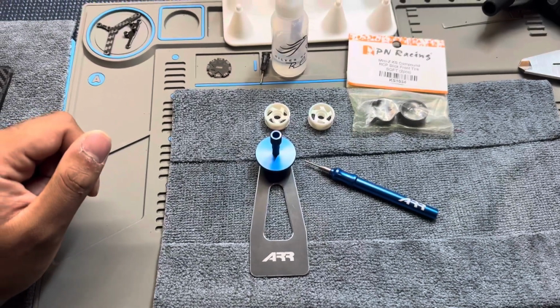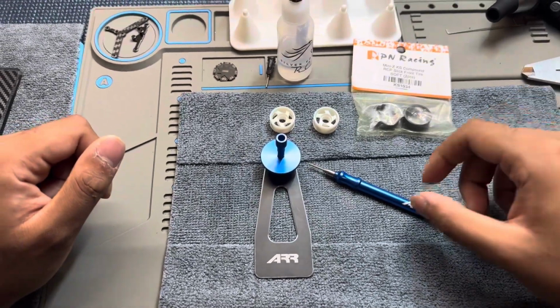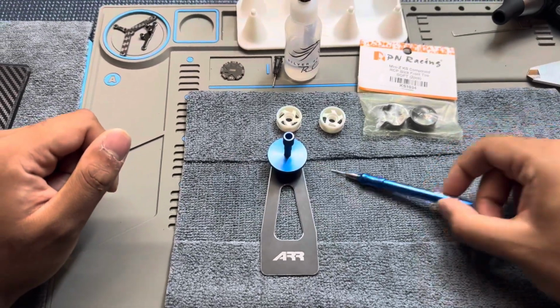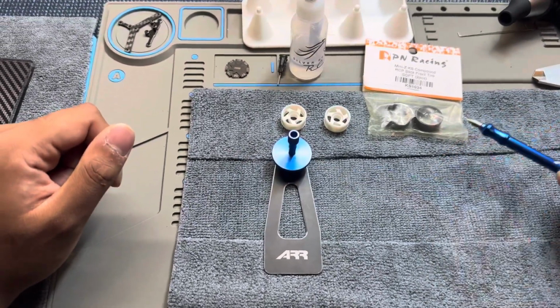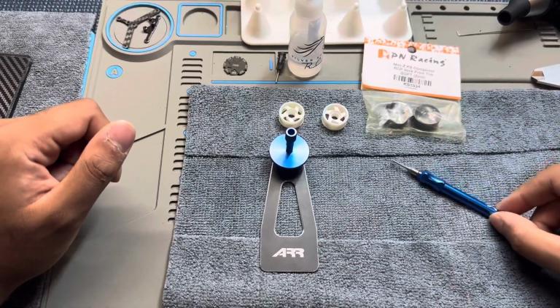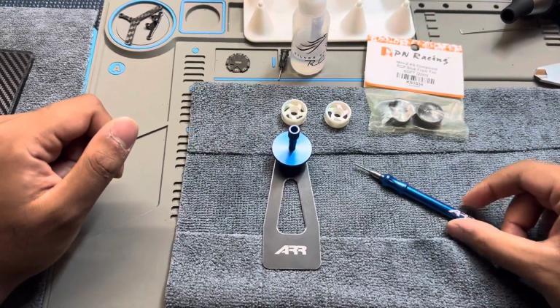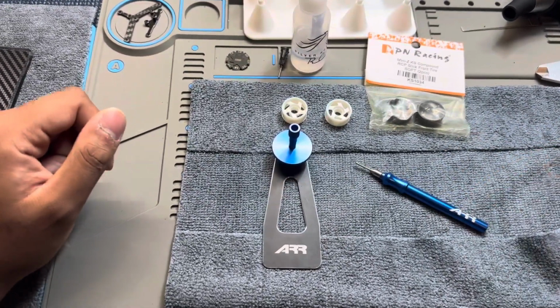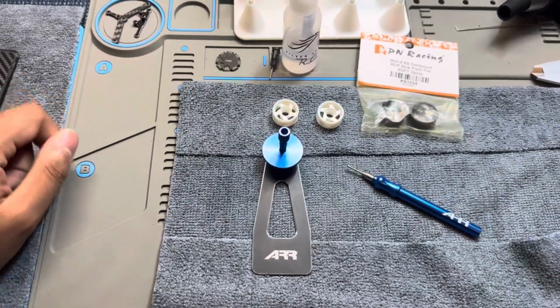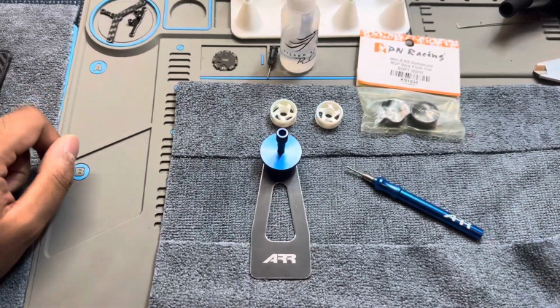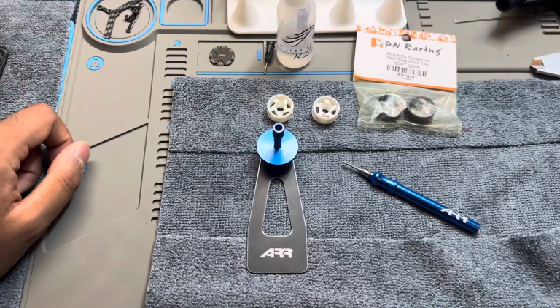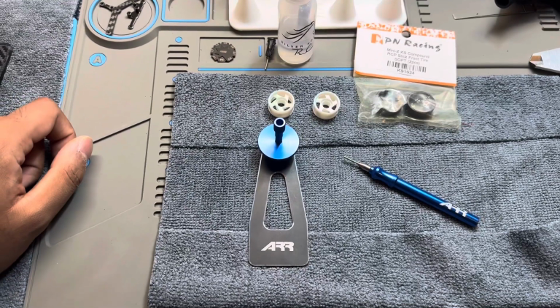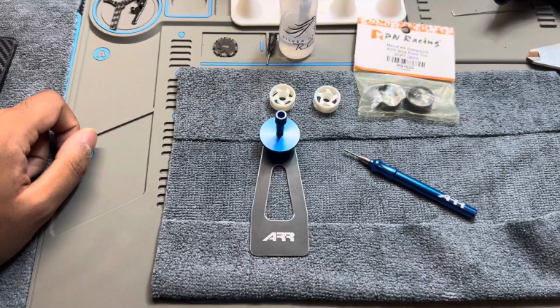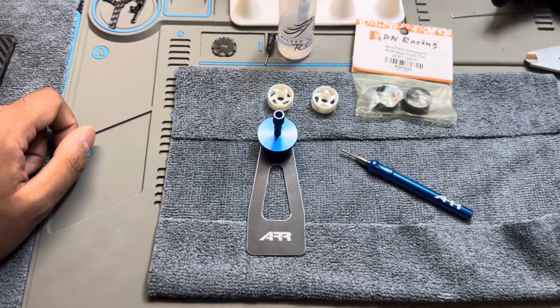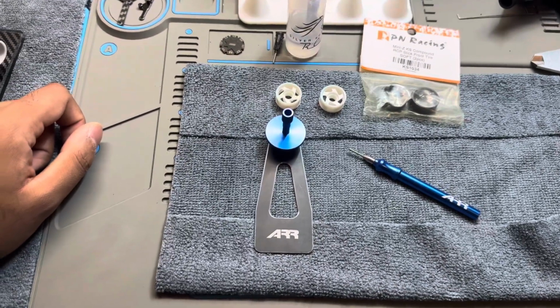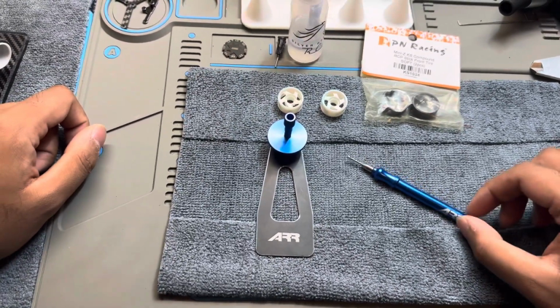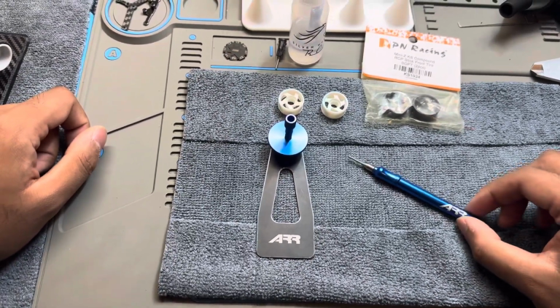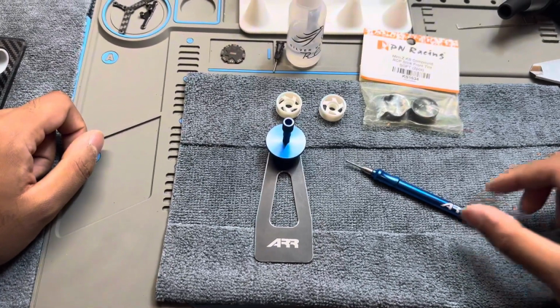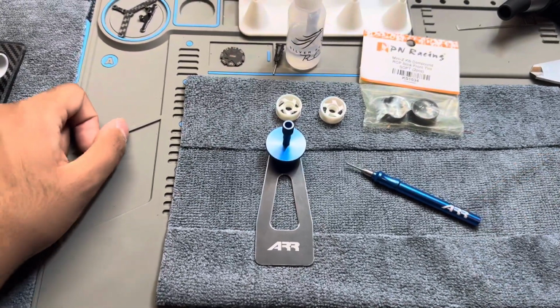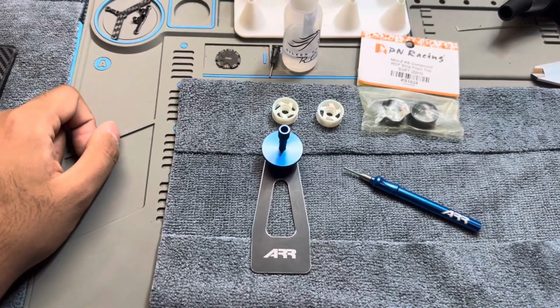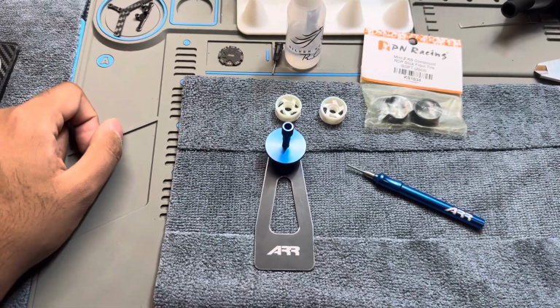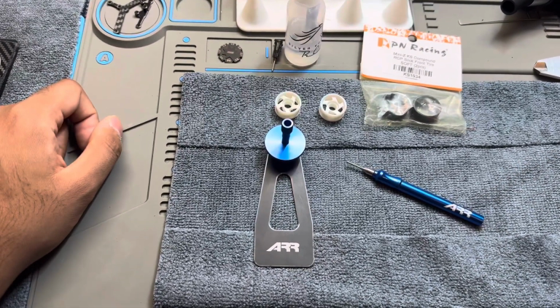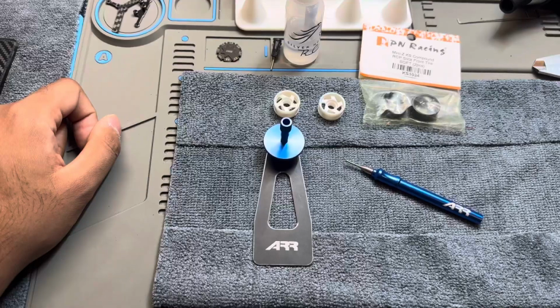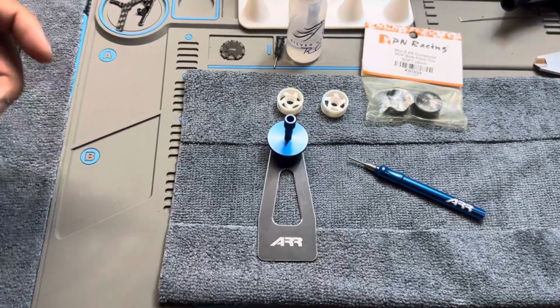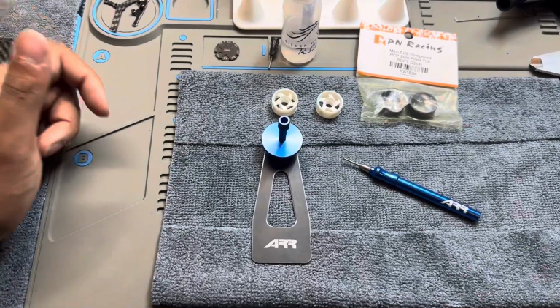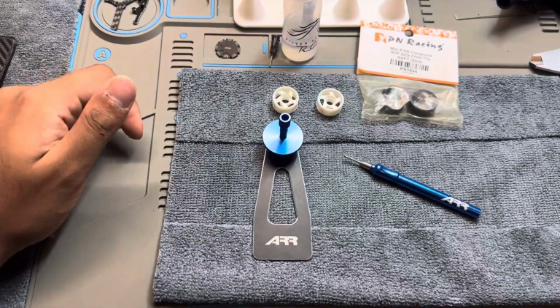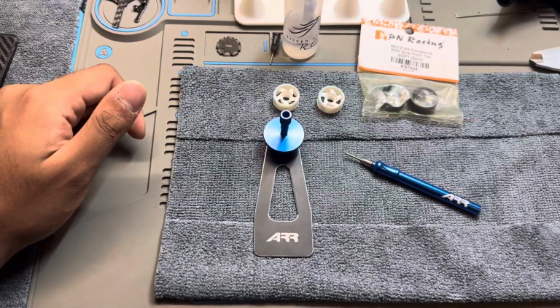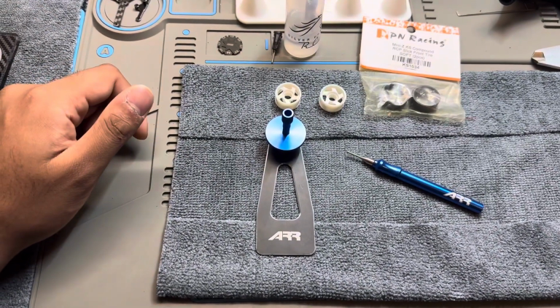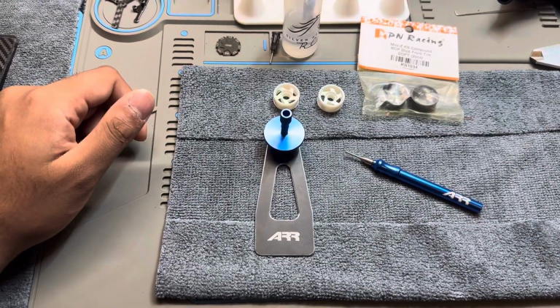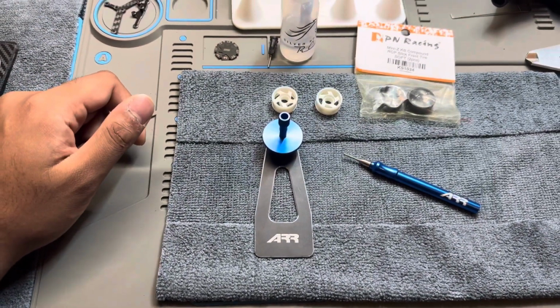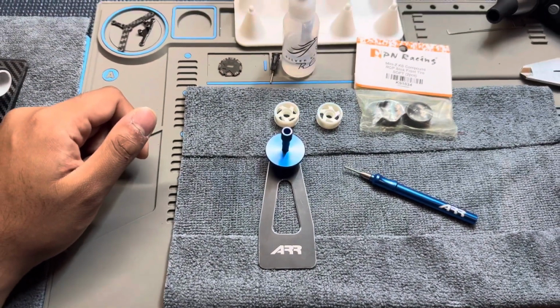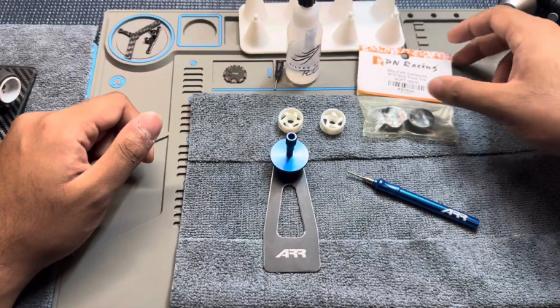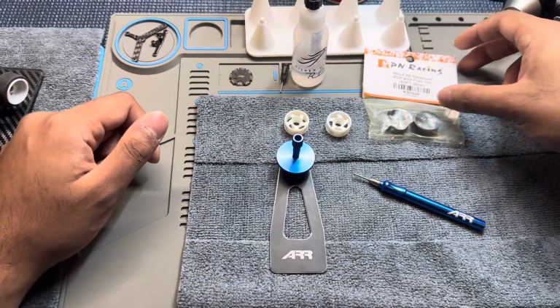Hey, what's going on? I wanted to do a quick video on gluing tires and using the ARR tire gluing jig. I really like it and I just wanted to show how I use it.